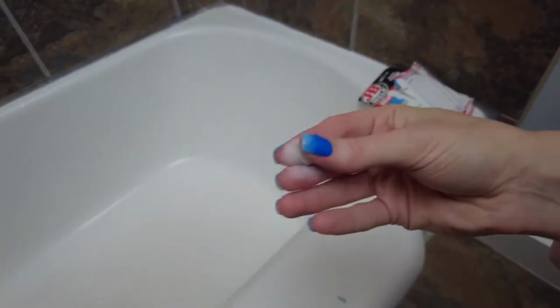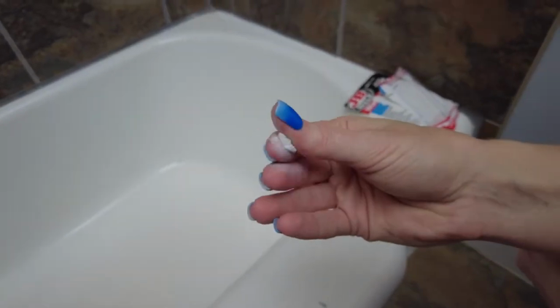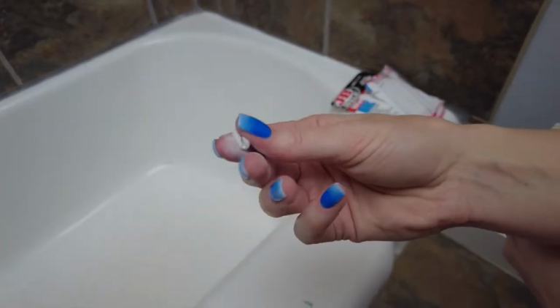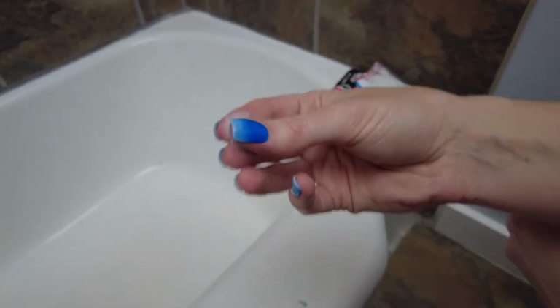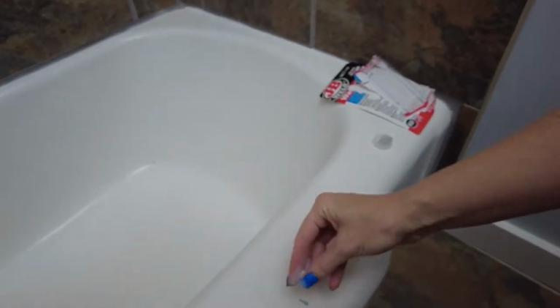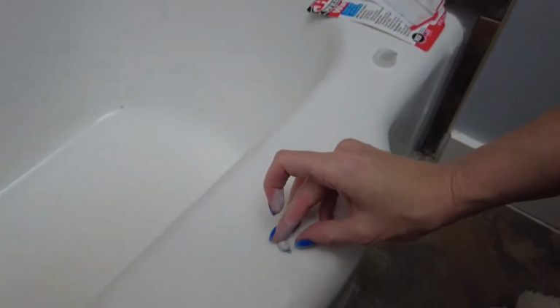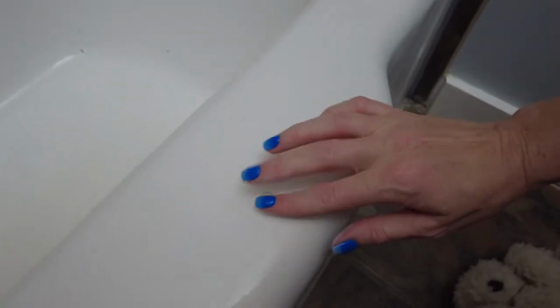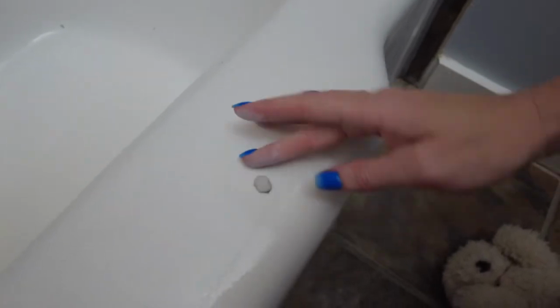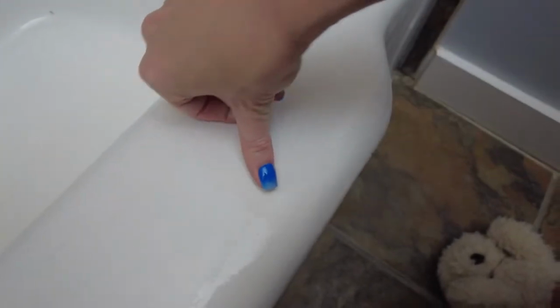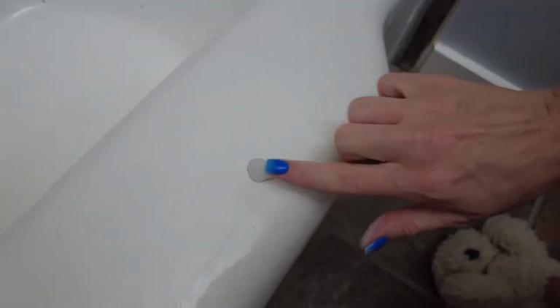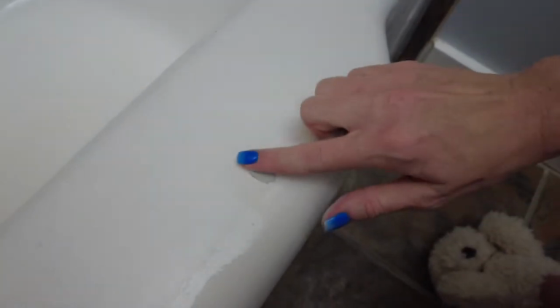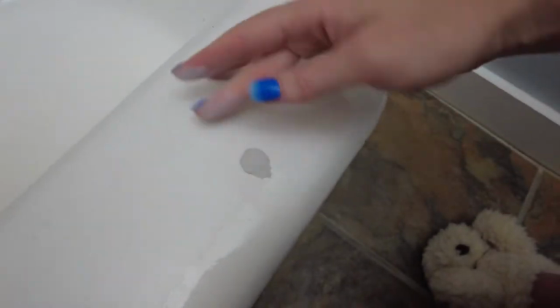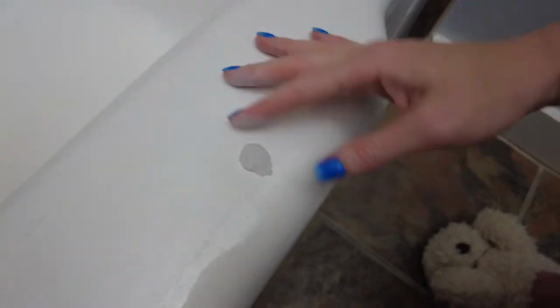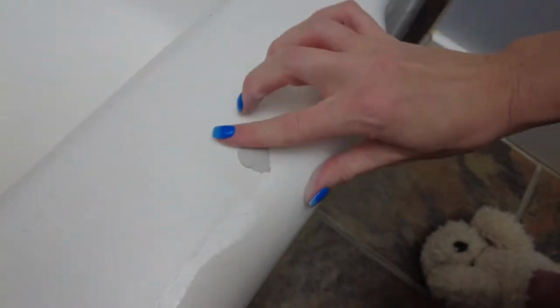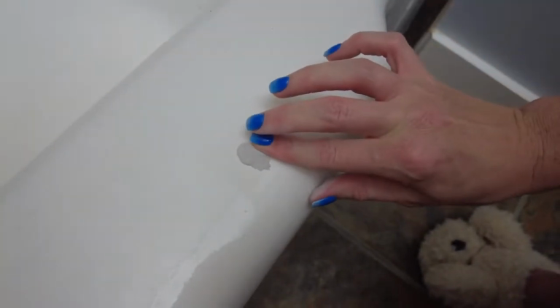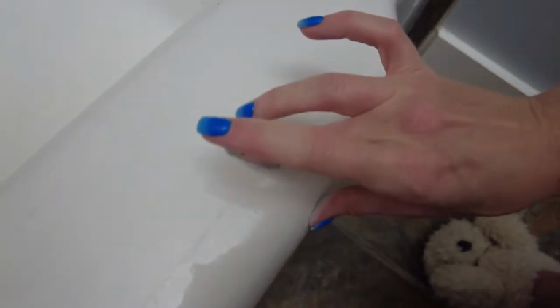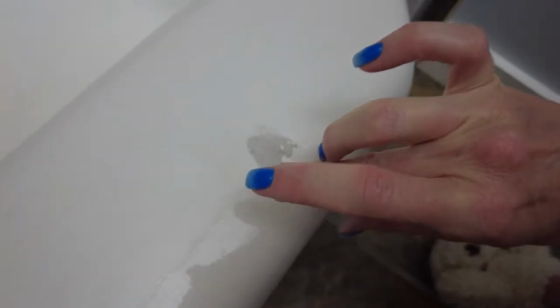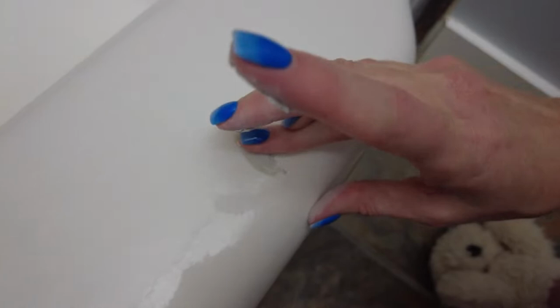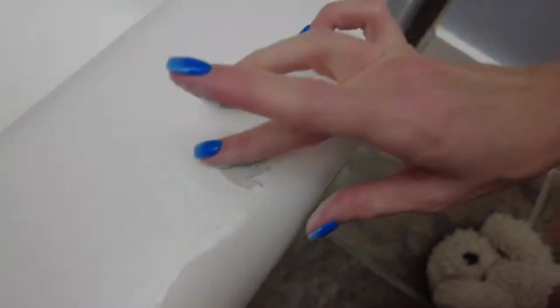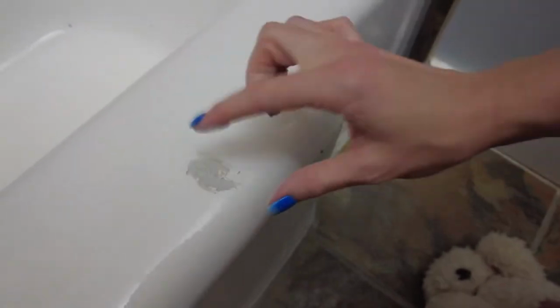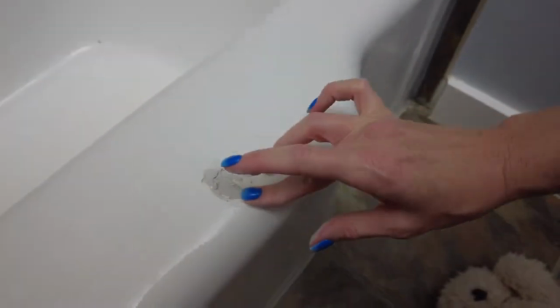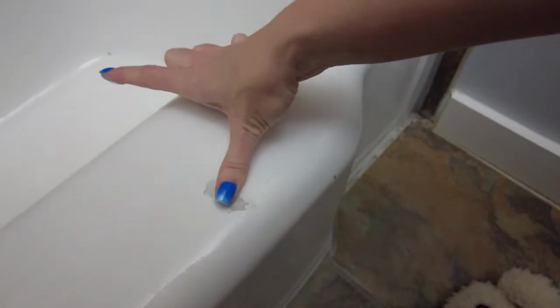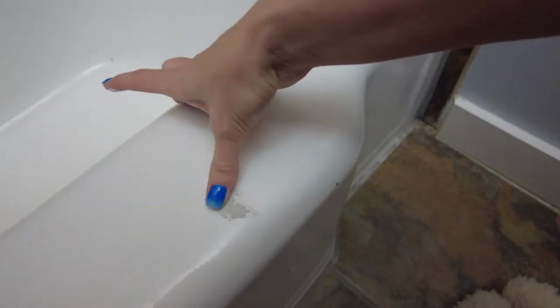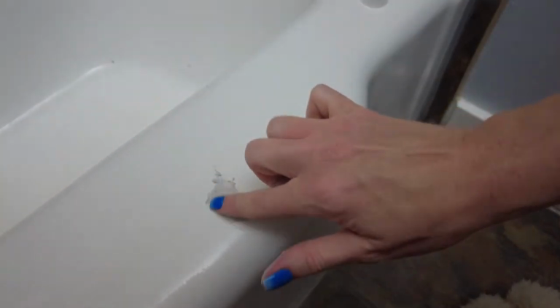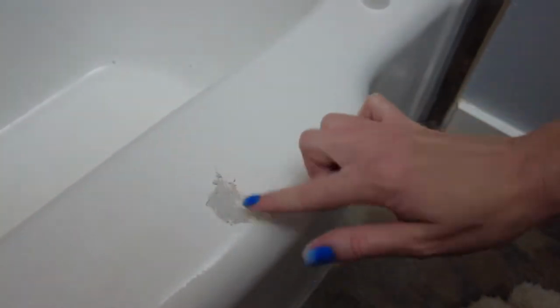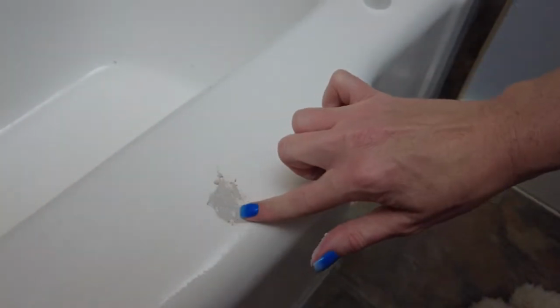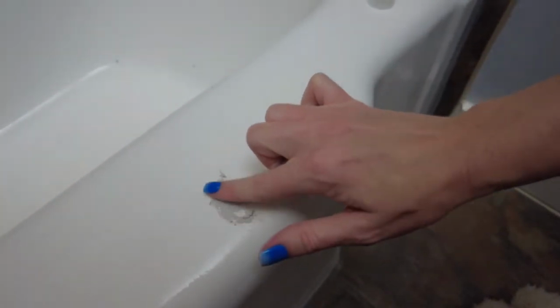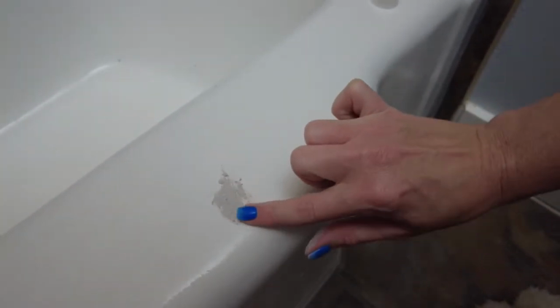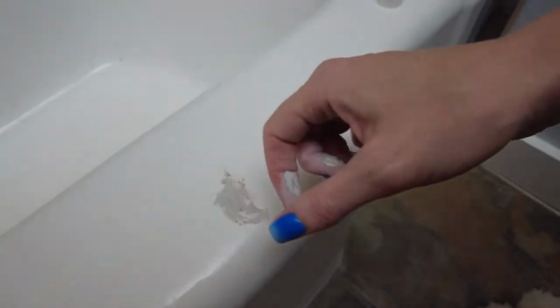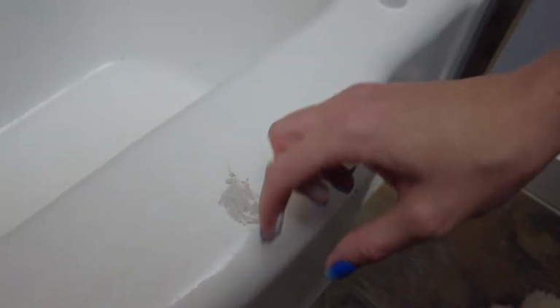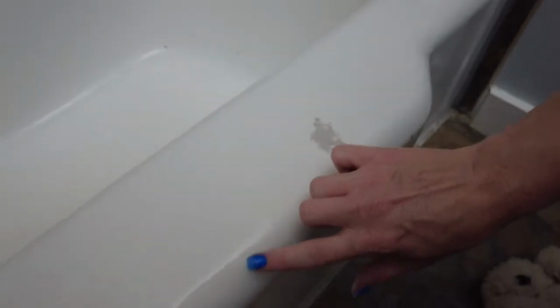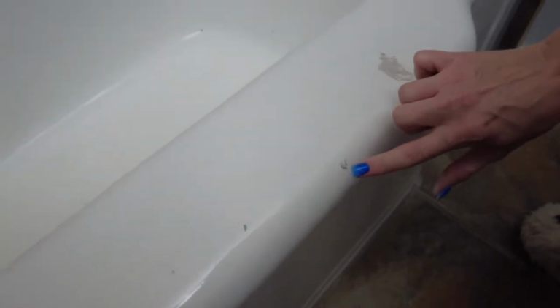Pull out the amount that you will need for your hole or chip. Knead the putty until it's all one color, then press it into the chip or hole and try to wipe away the excess. After an hour the epoxy should set and you're ready to sand and paint.